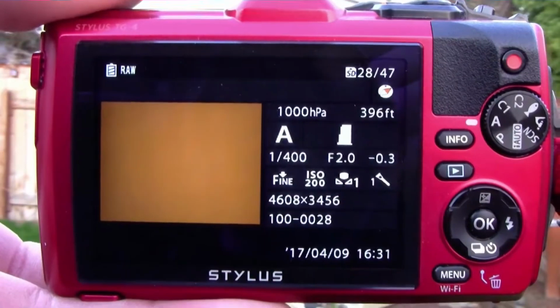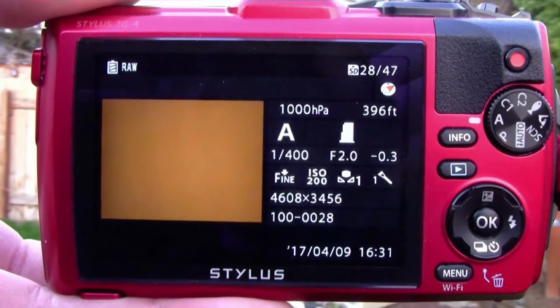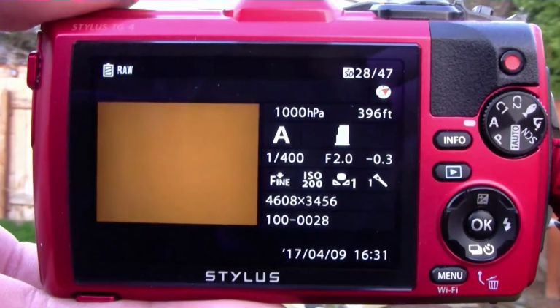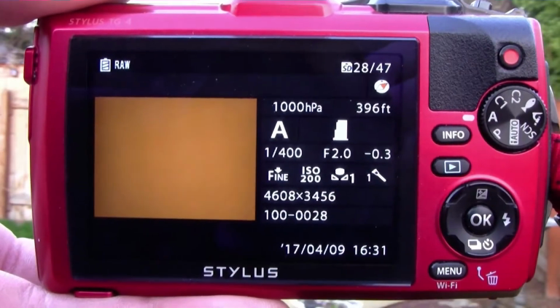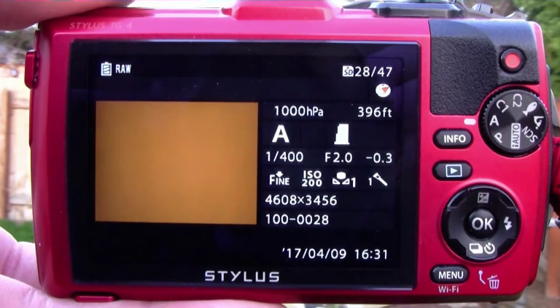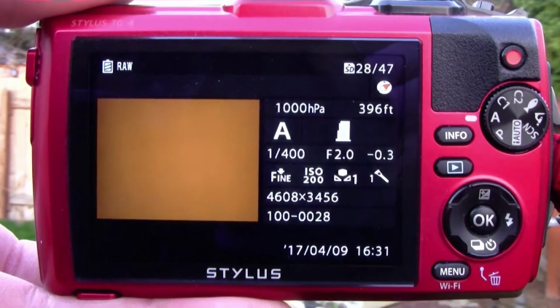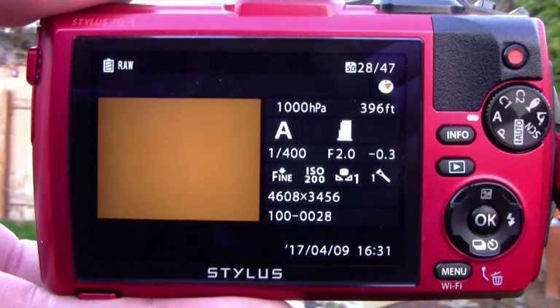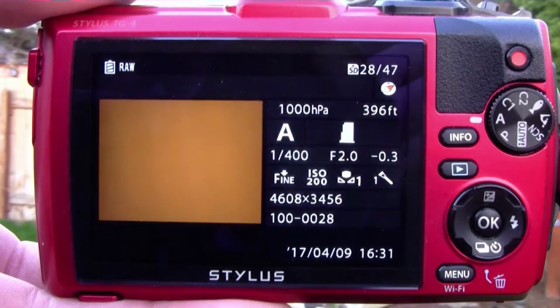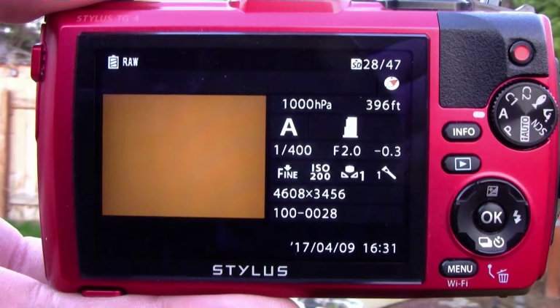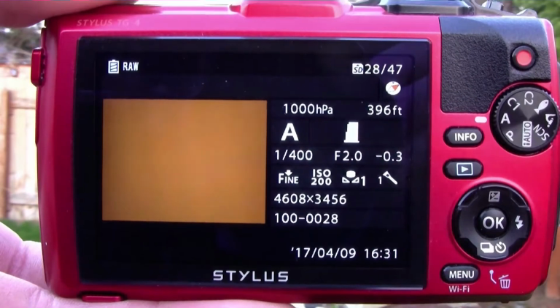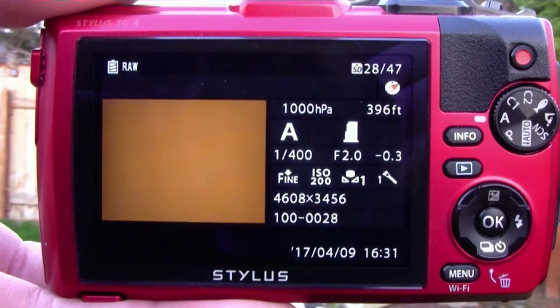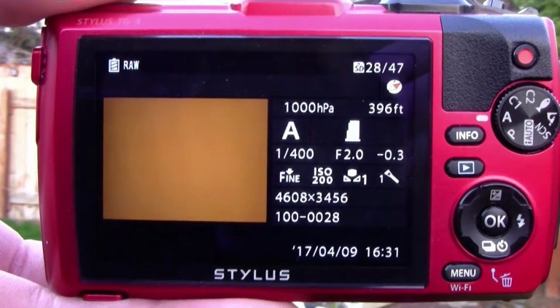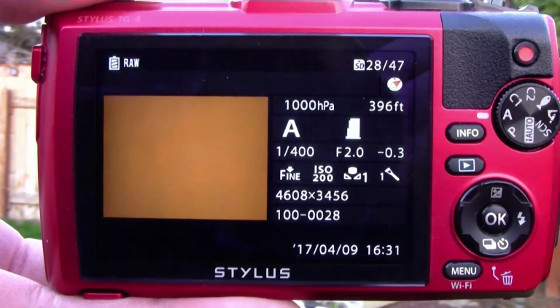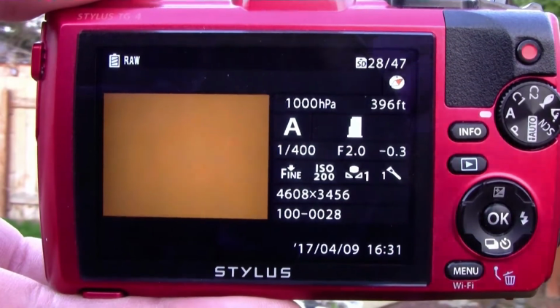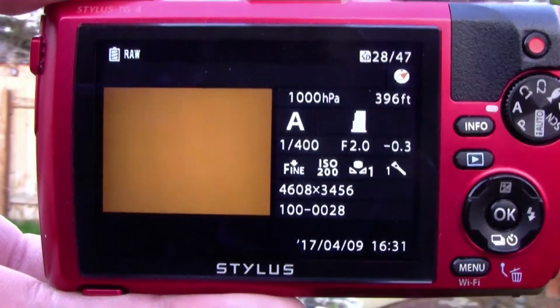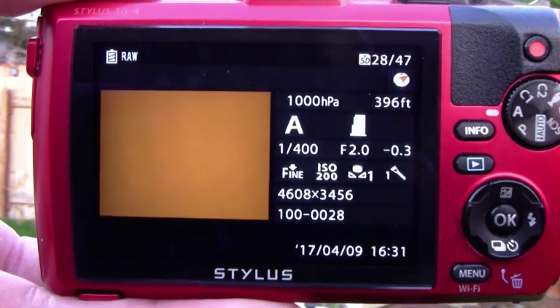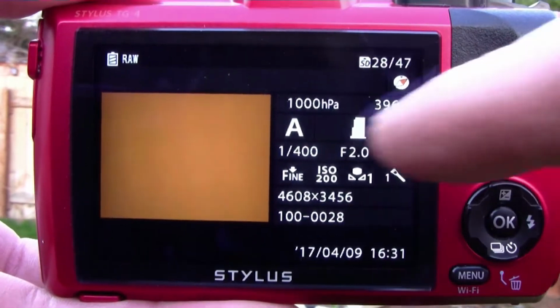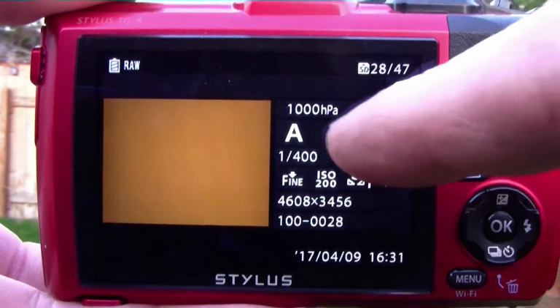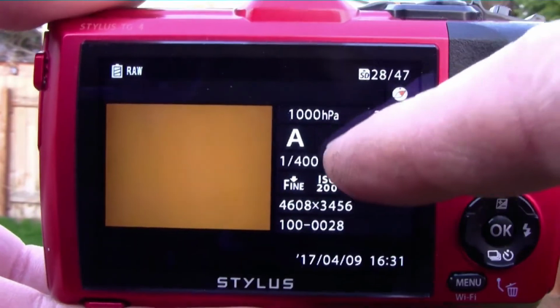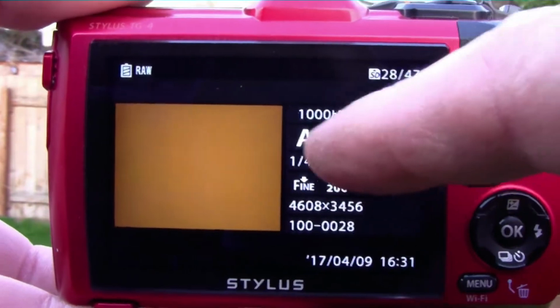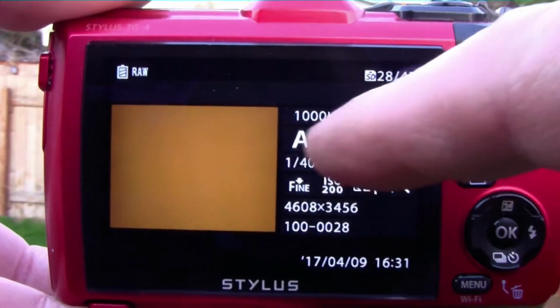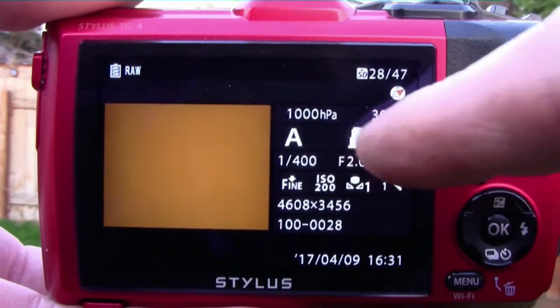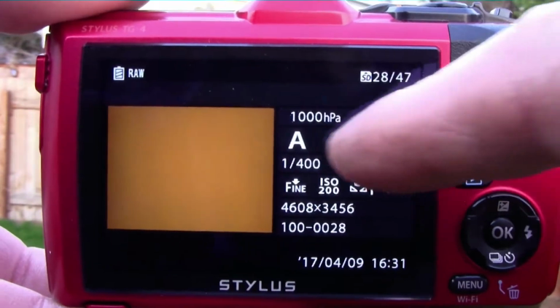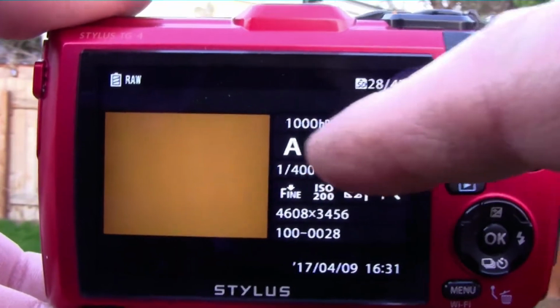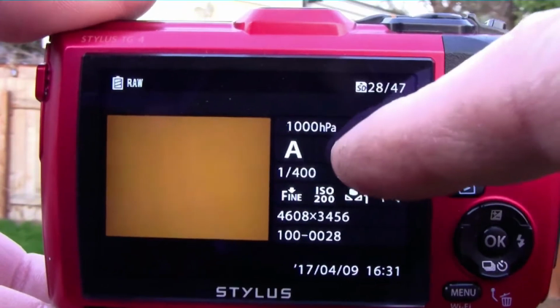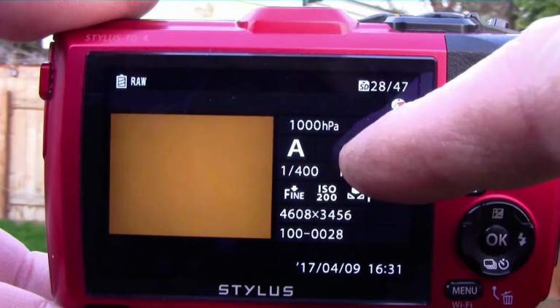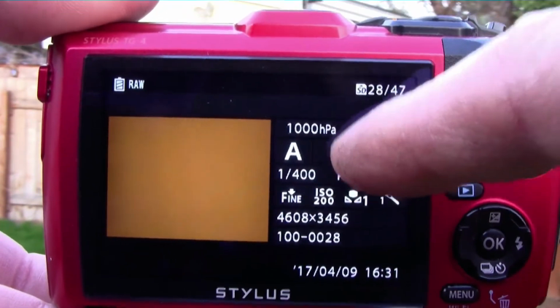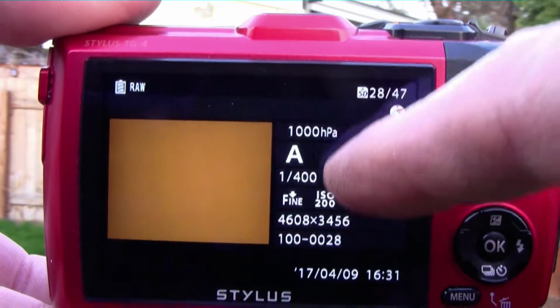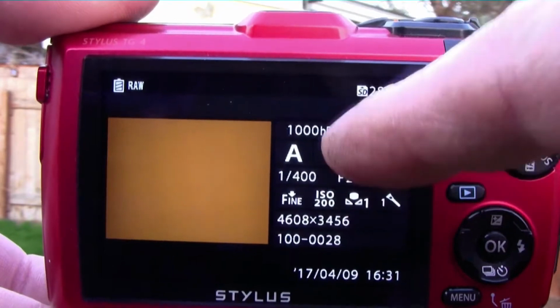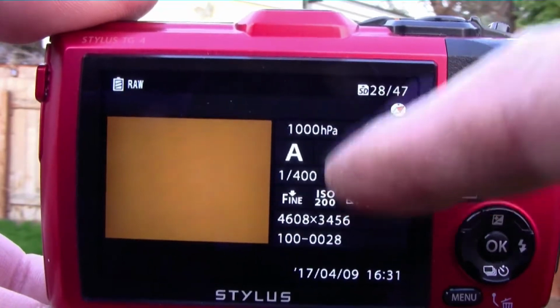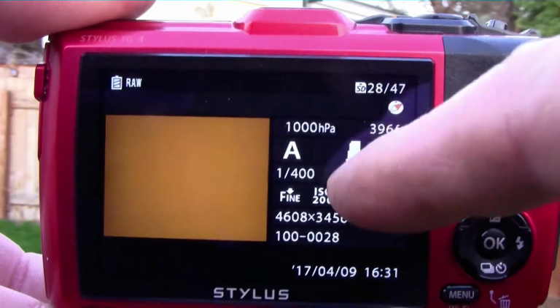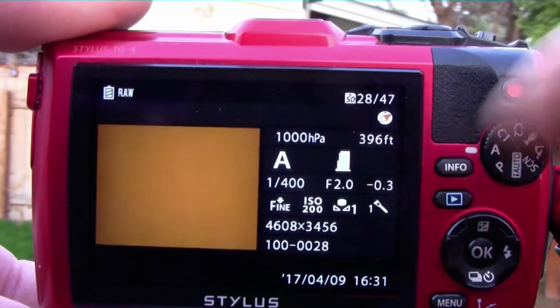You can tell that it's correct by the histogram right here being centered, right here in the center.